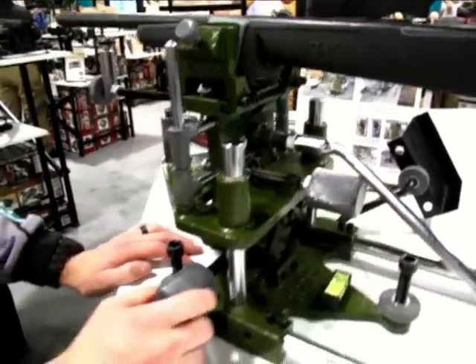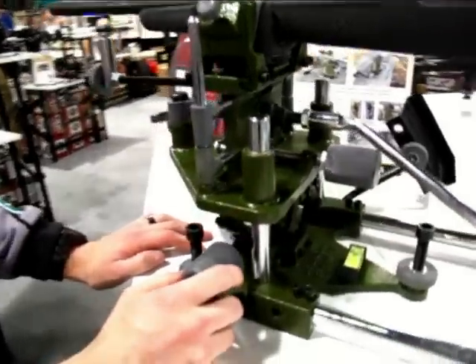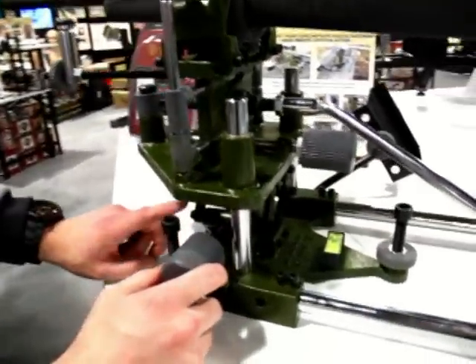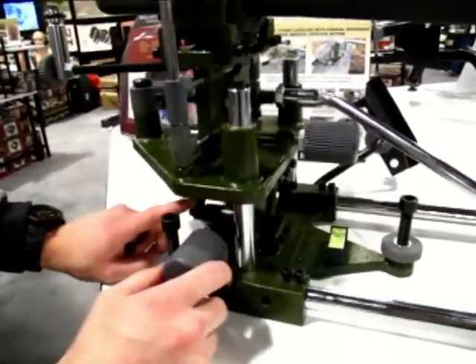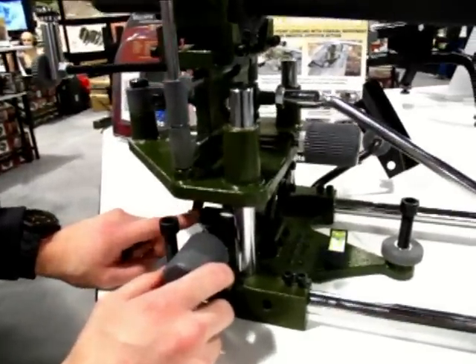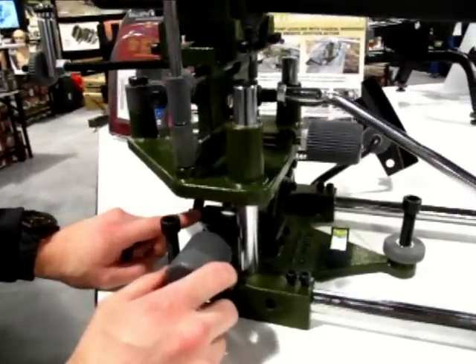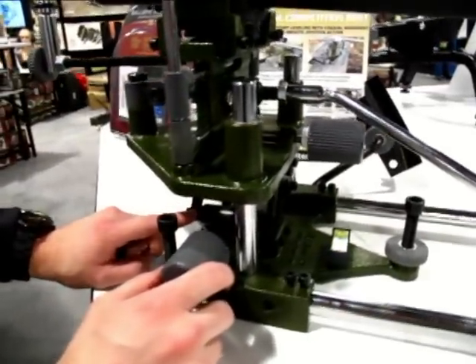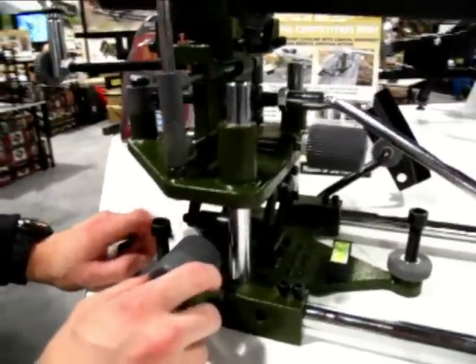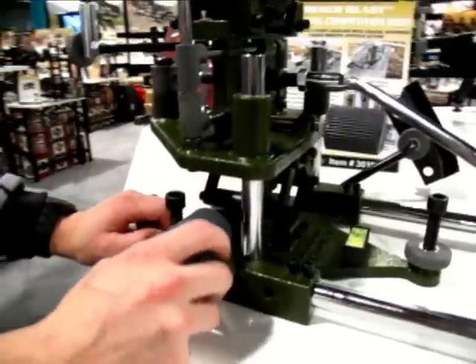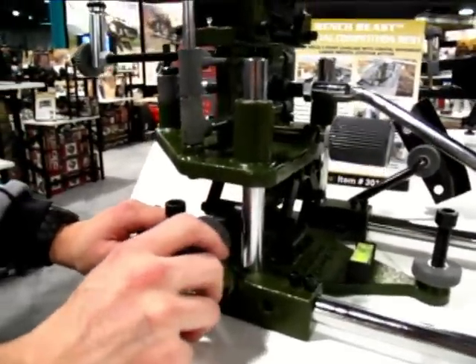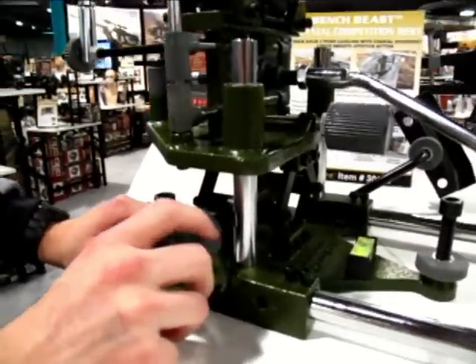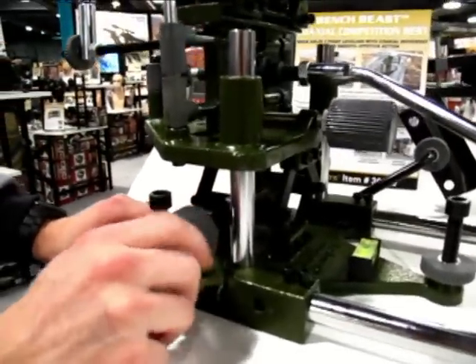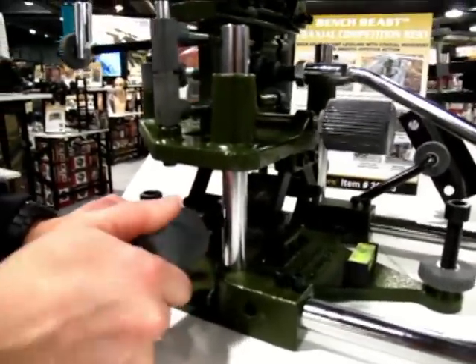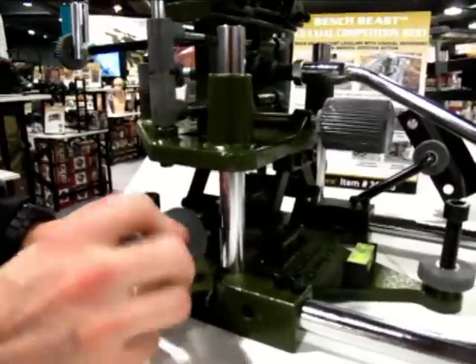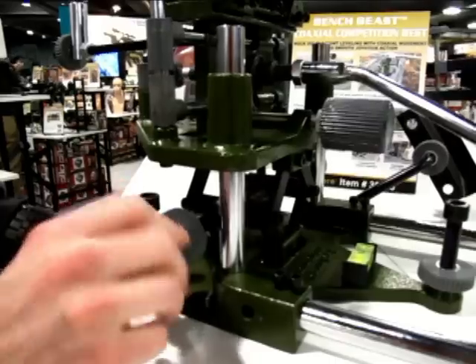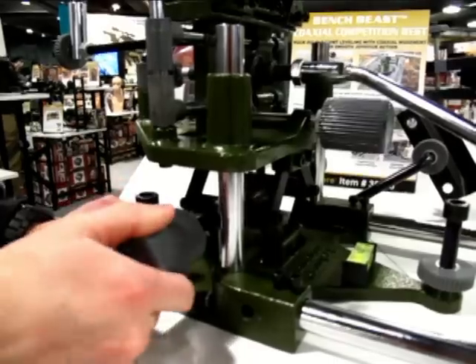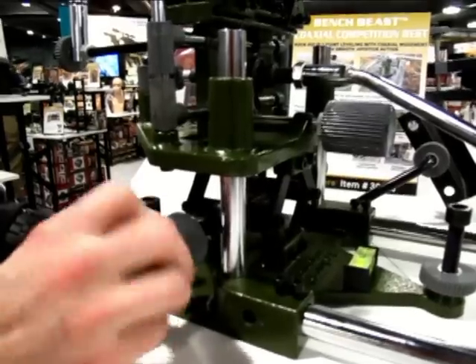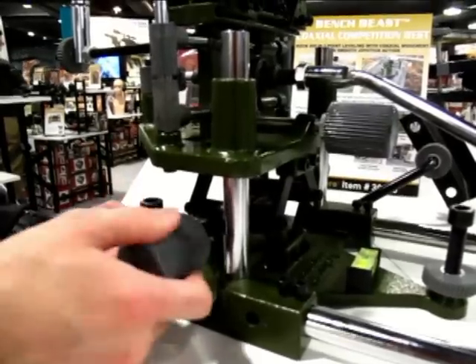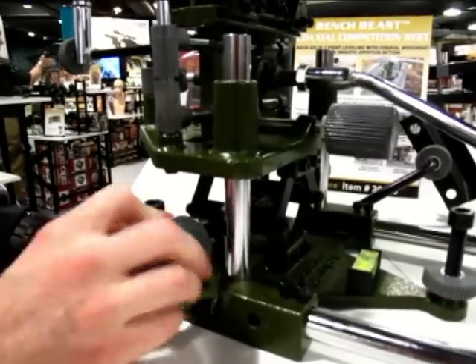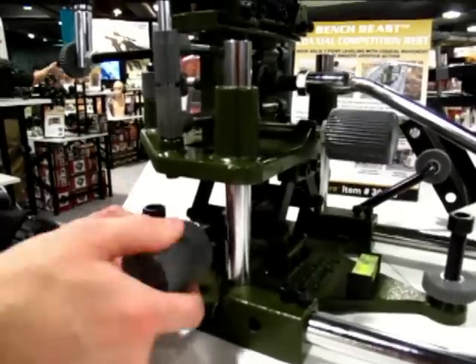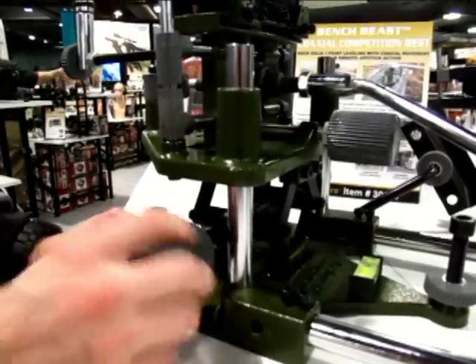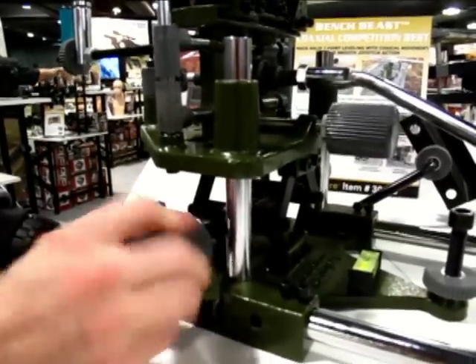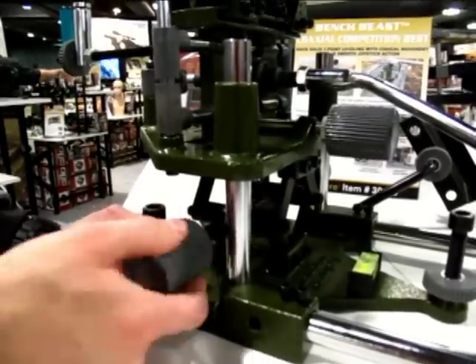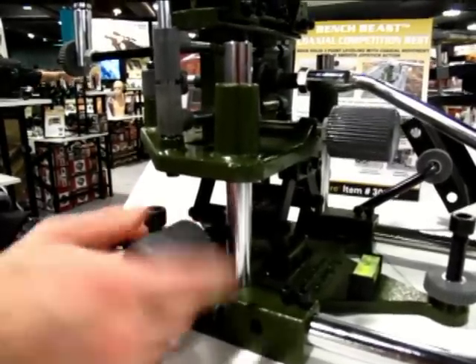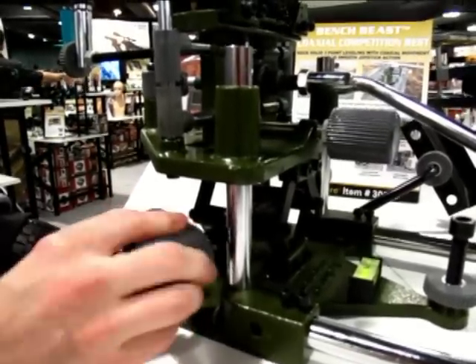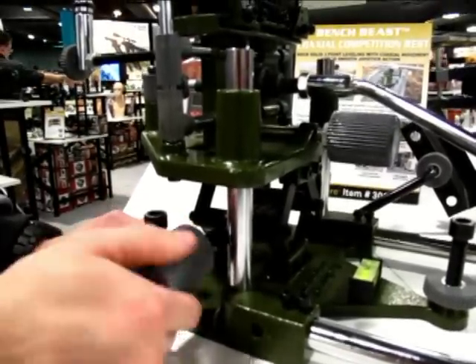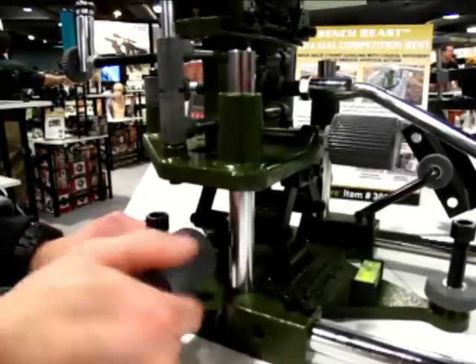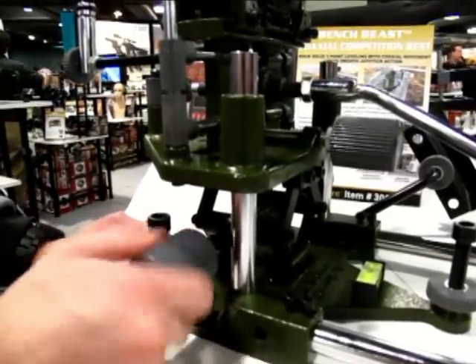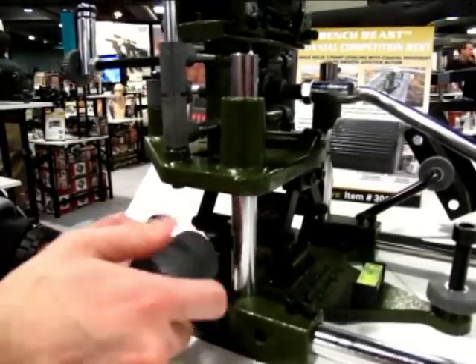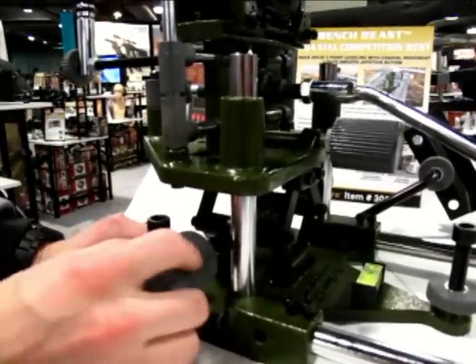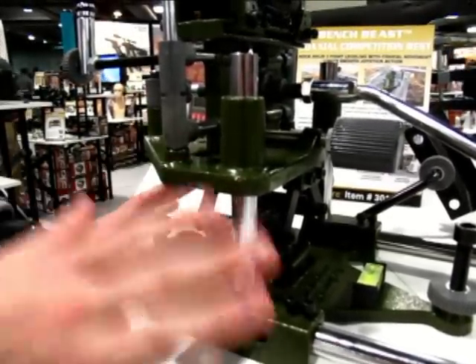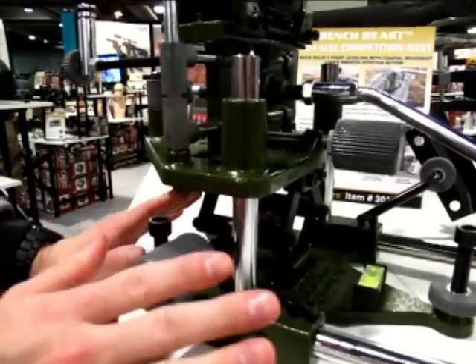Very interesting is how it goes up and down. If you look down here, there's a scissor, kind of like a jack screw for a car. You turn that and you can raise it or lower it, and the big thing here is it stays there.